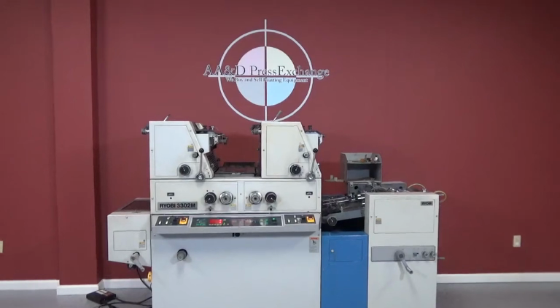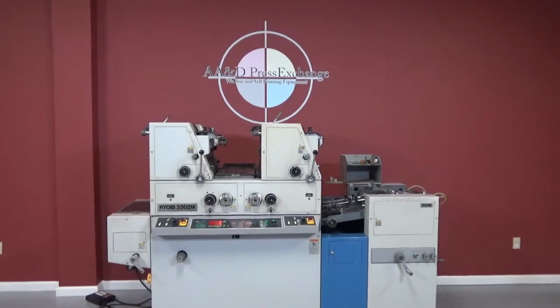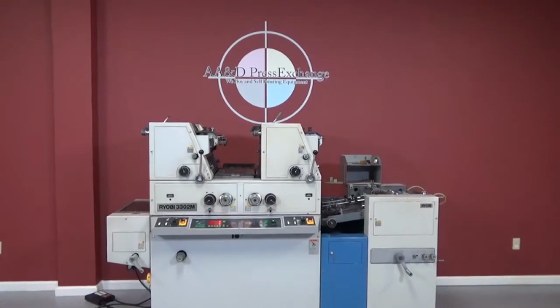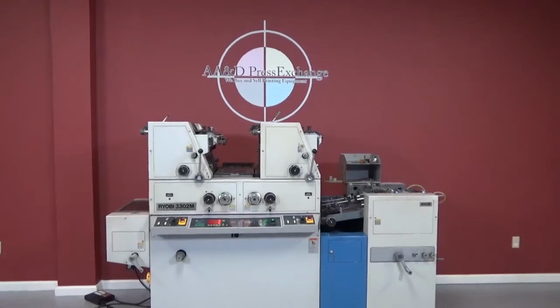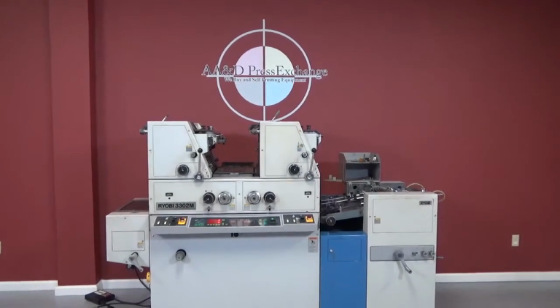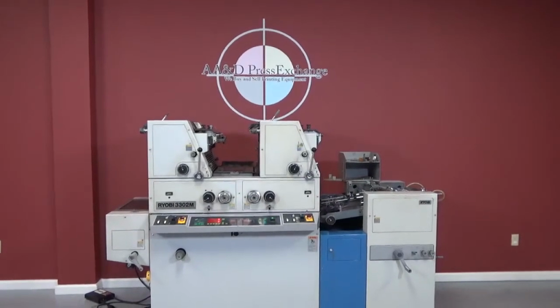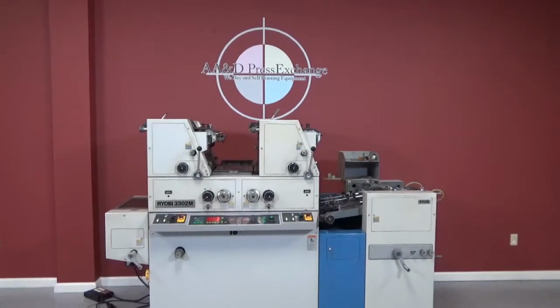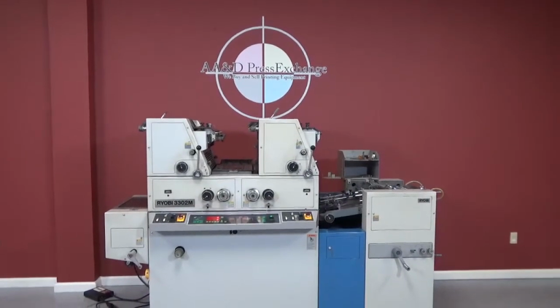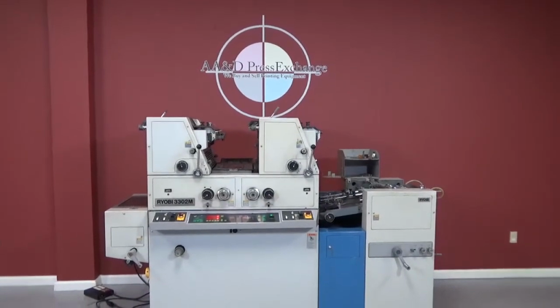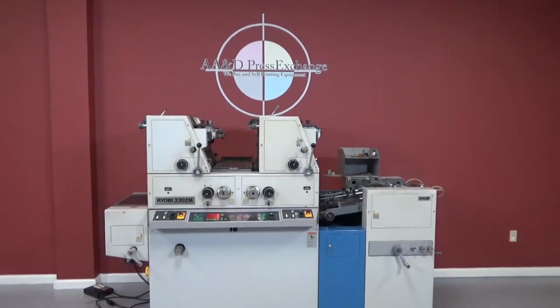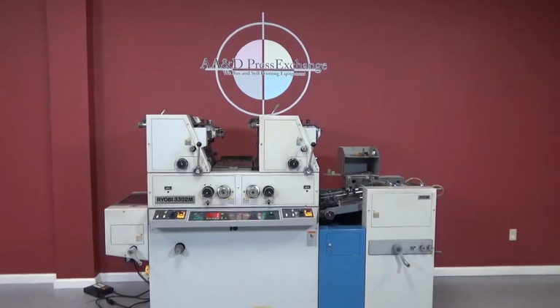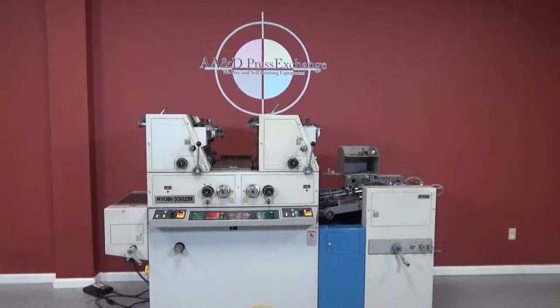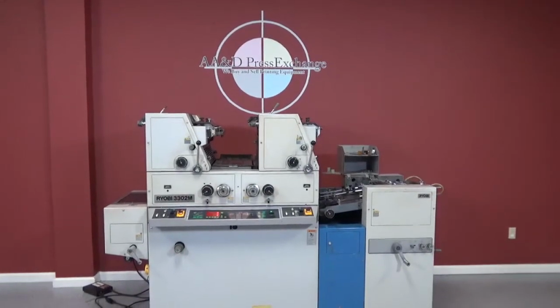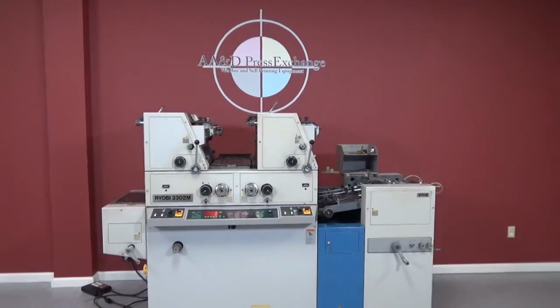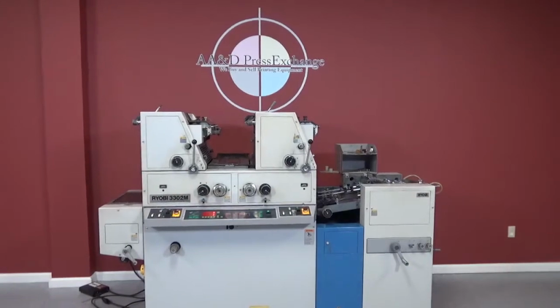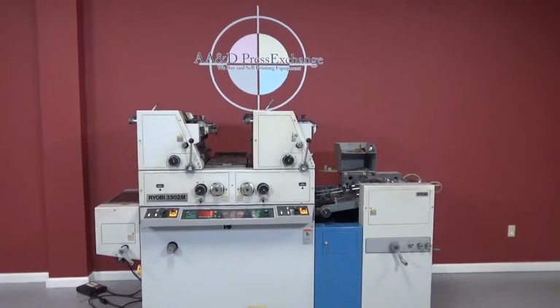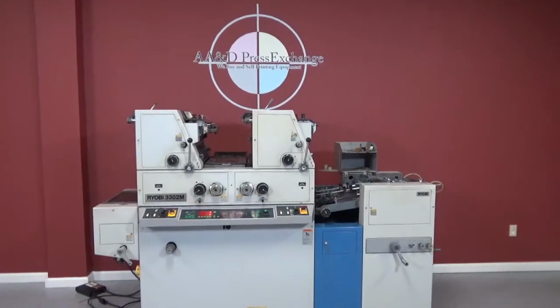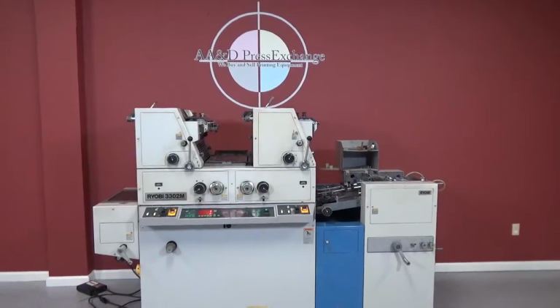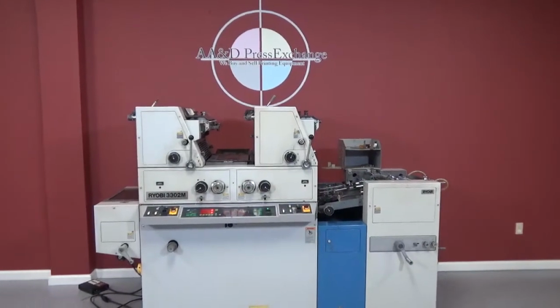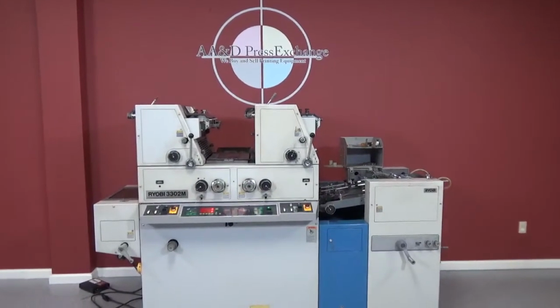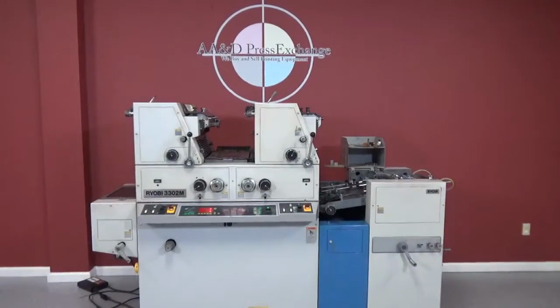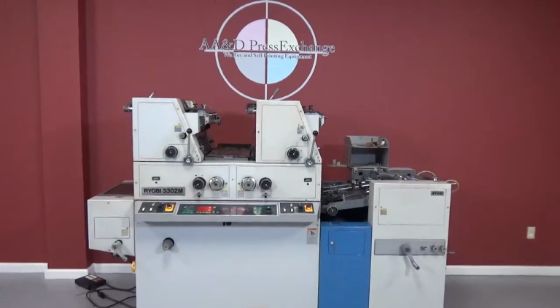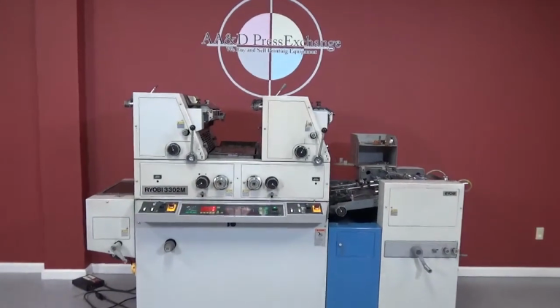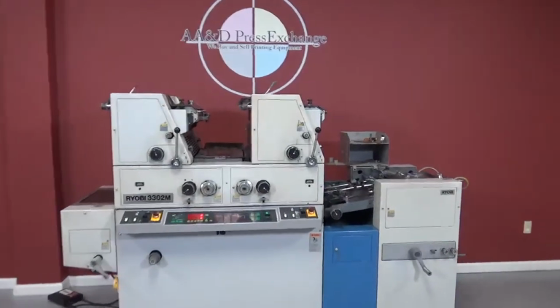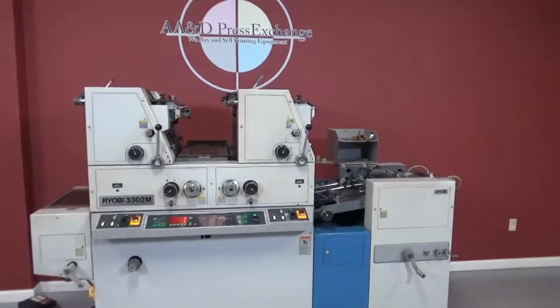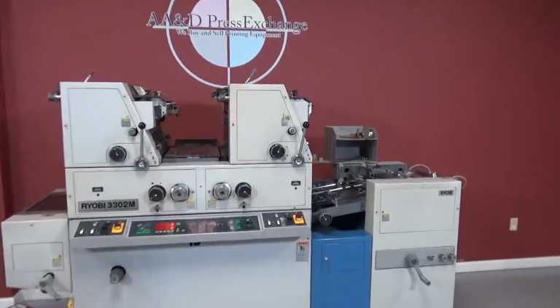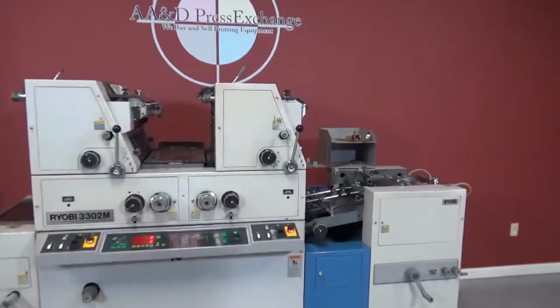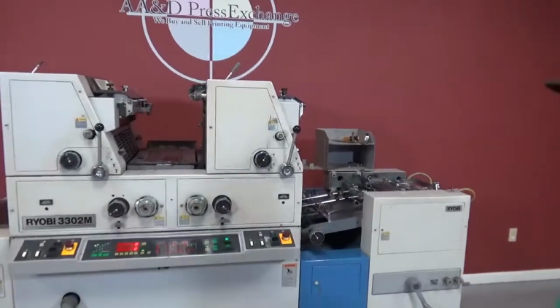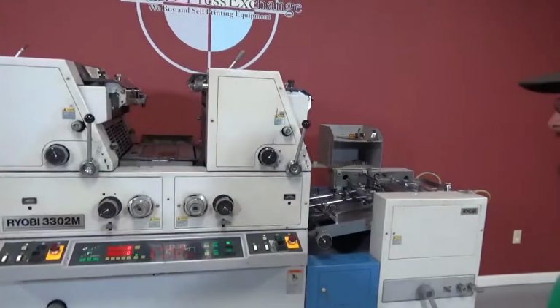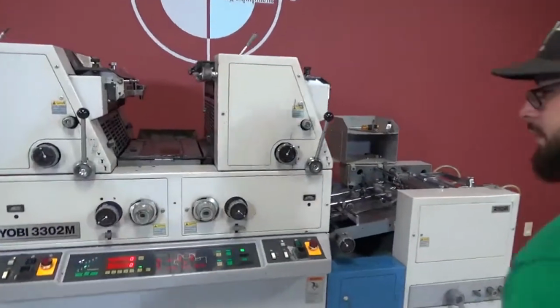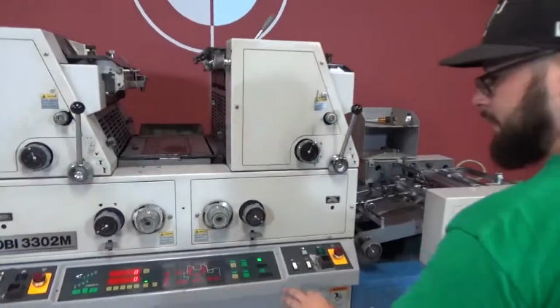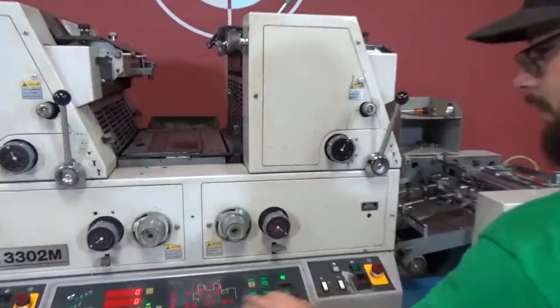Up for auction is a Ryobi 3302M with Crestline dampeners and a pre-dryer. We're going to go ahead and turn this on and show you all that everything is working.